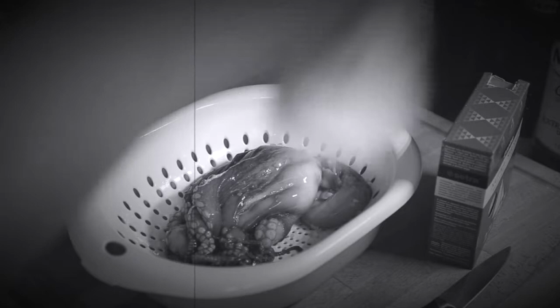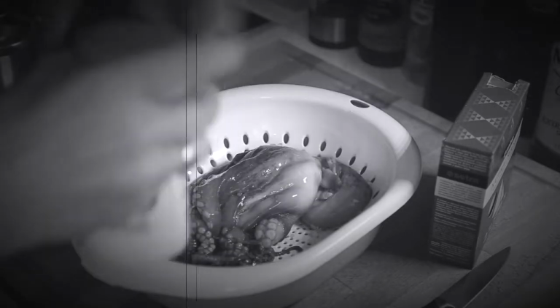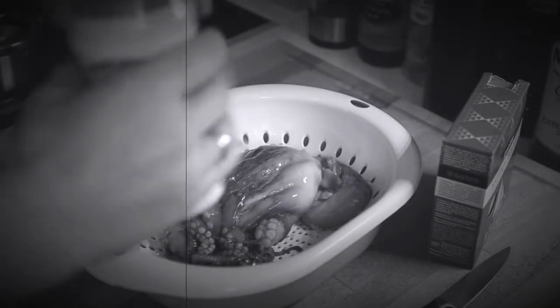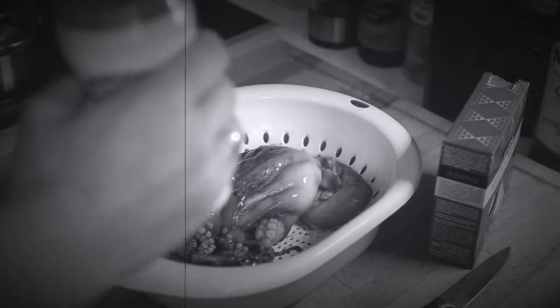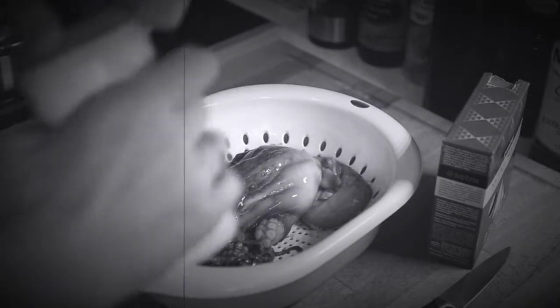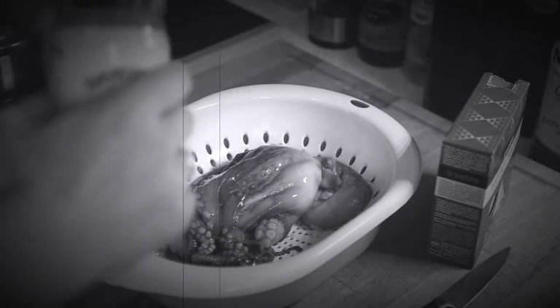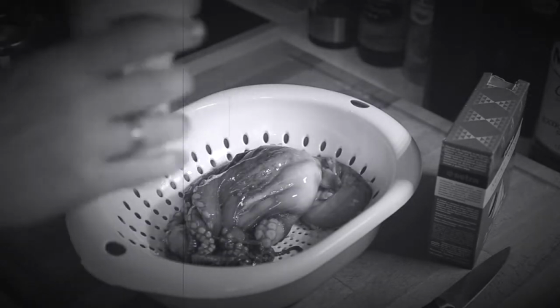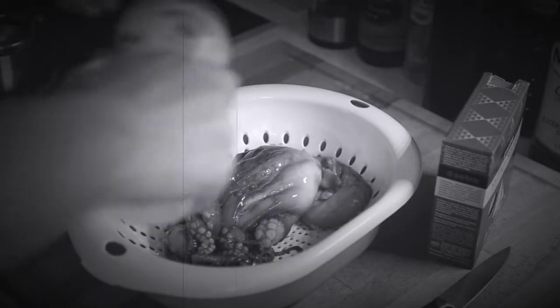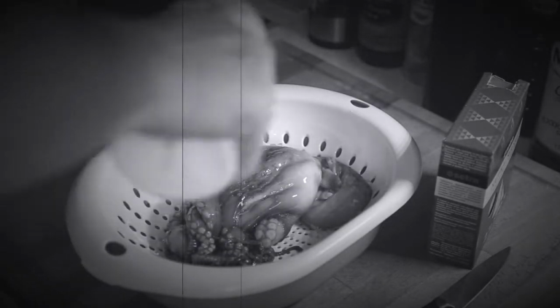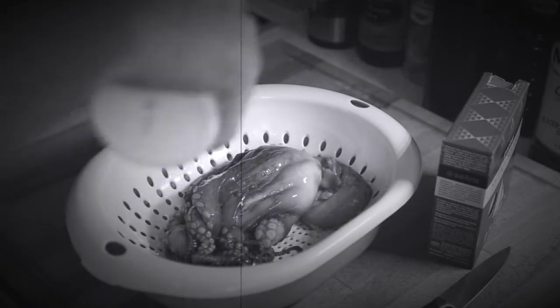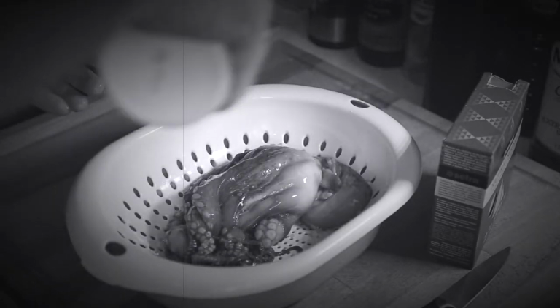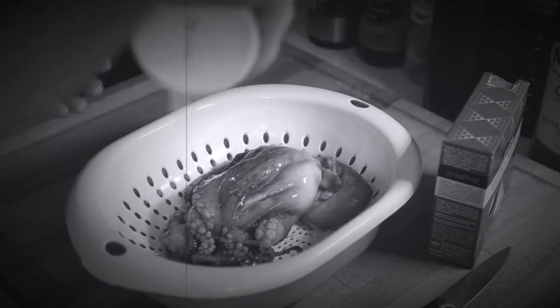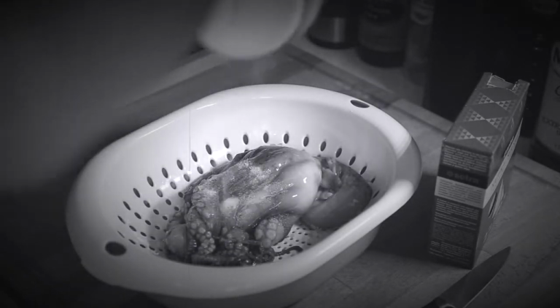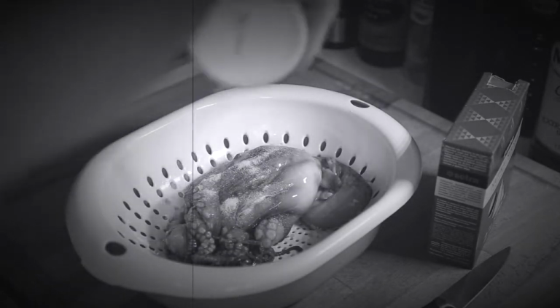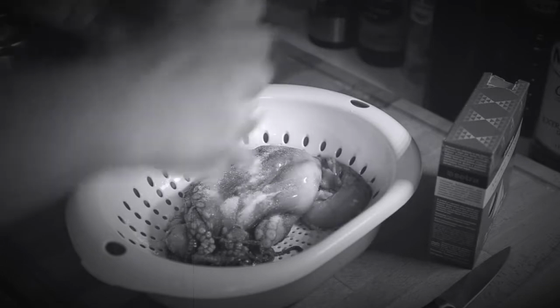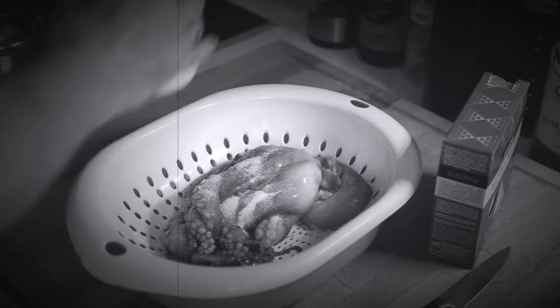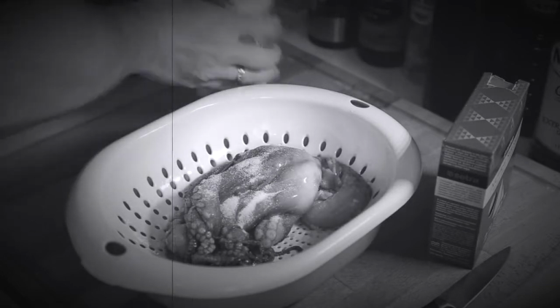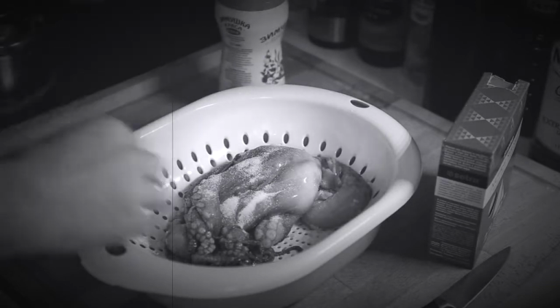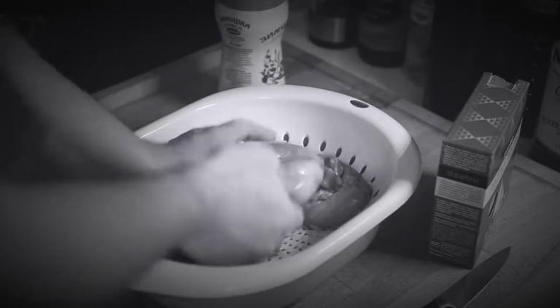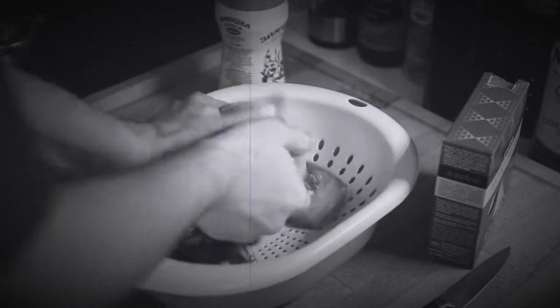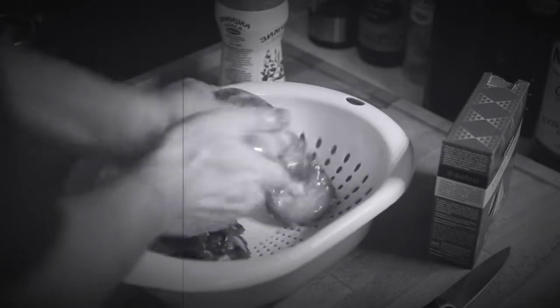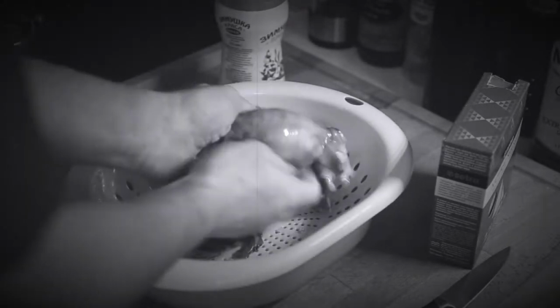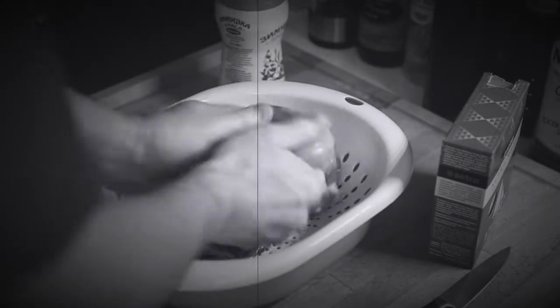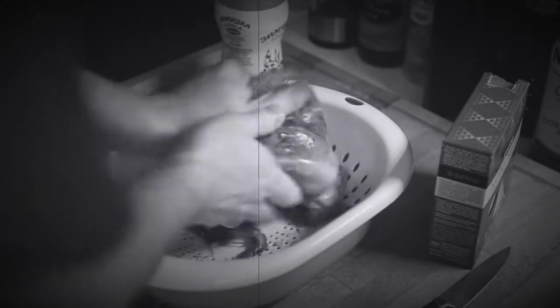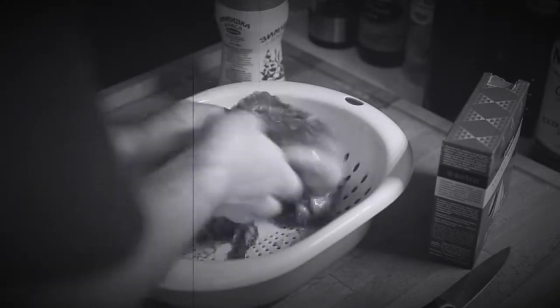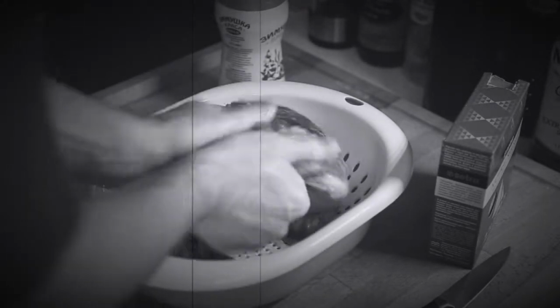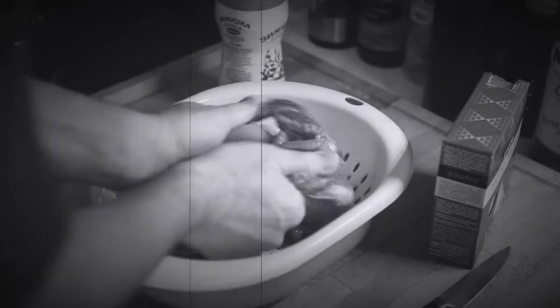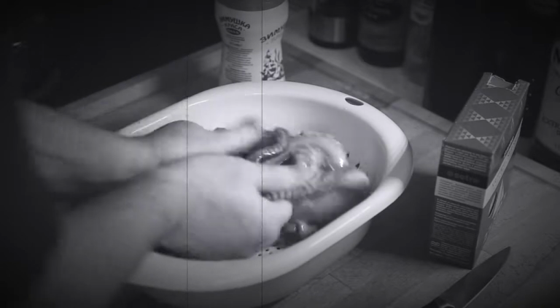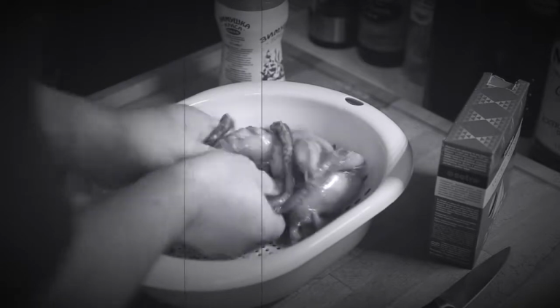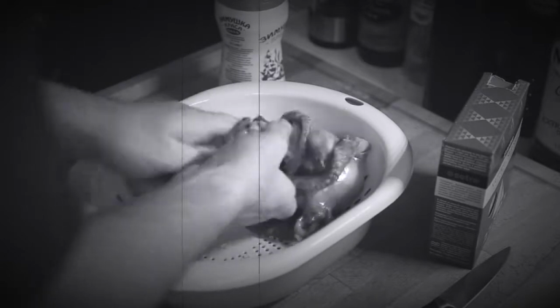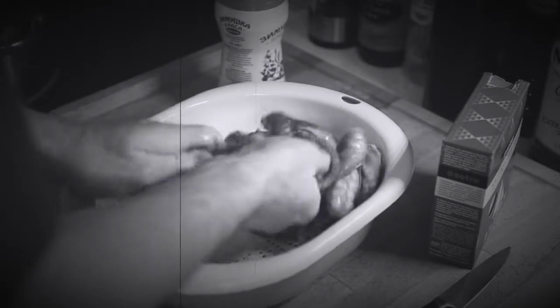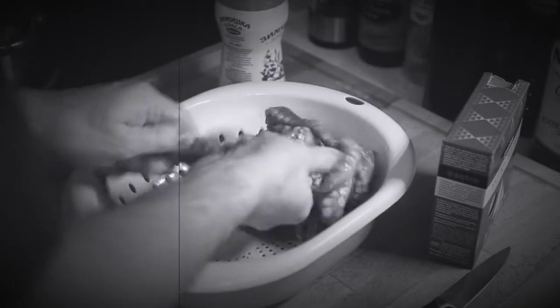We're just gonna use a little bit of regular salt. That's right, sprinkle it on there. Don't be shy. Now give it a good massage. There we go. Make sure all that dirt is out of the suckers.